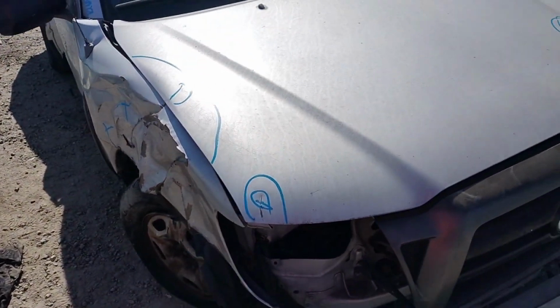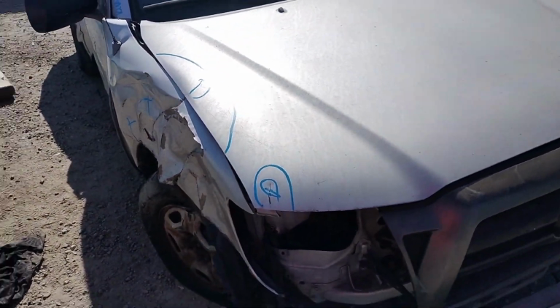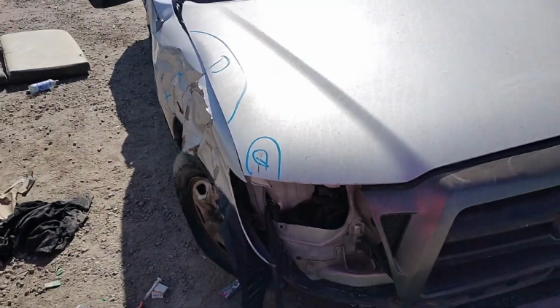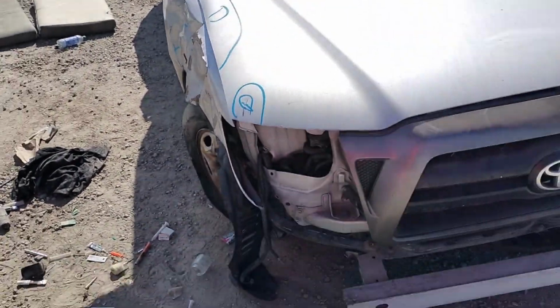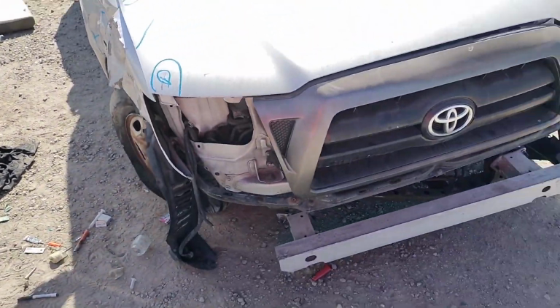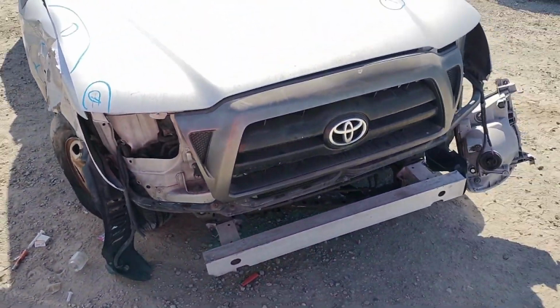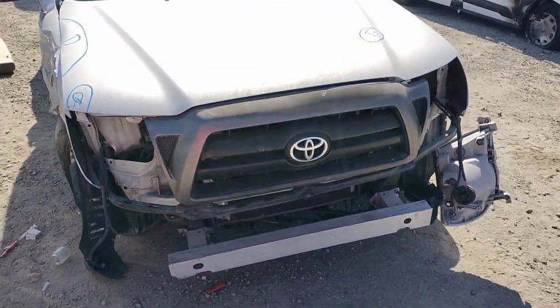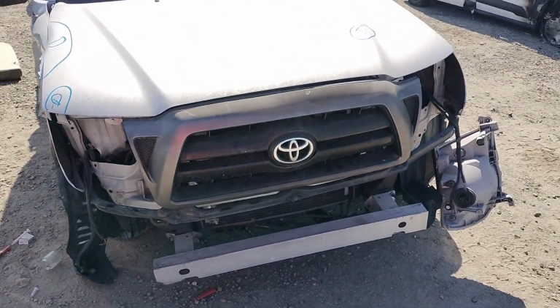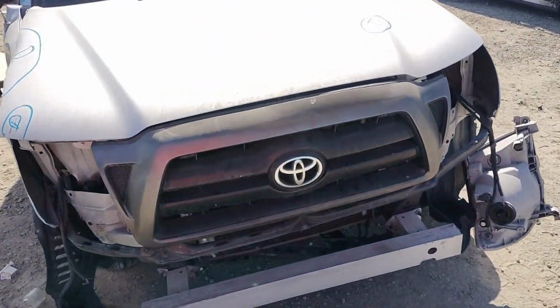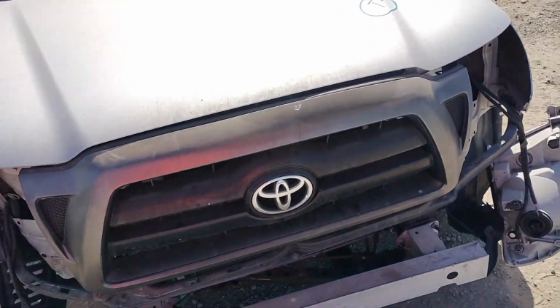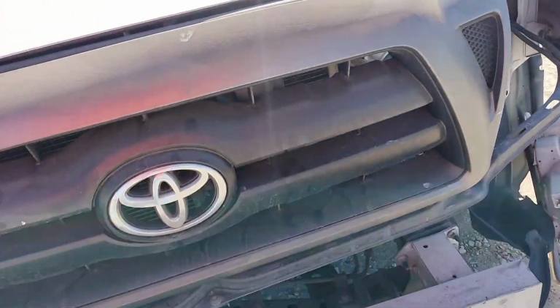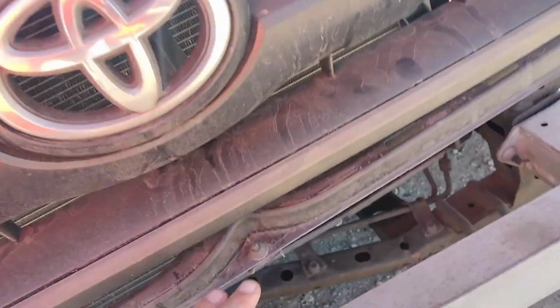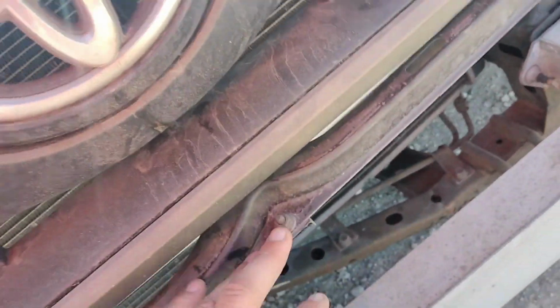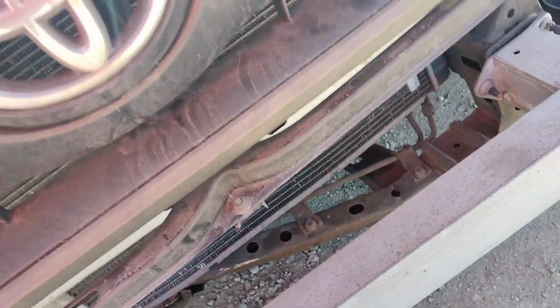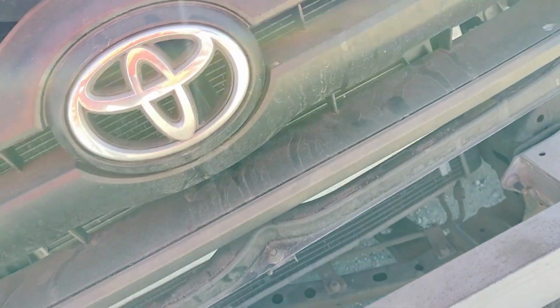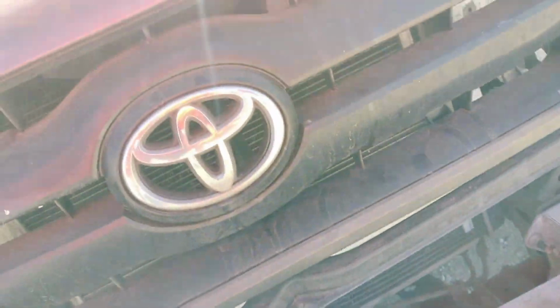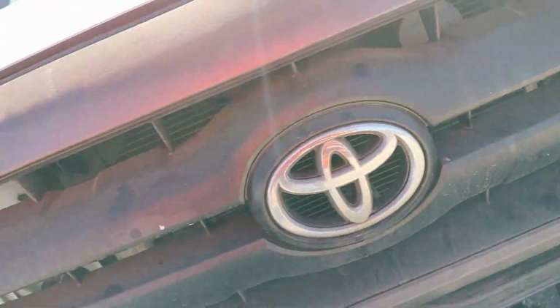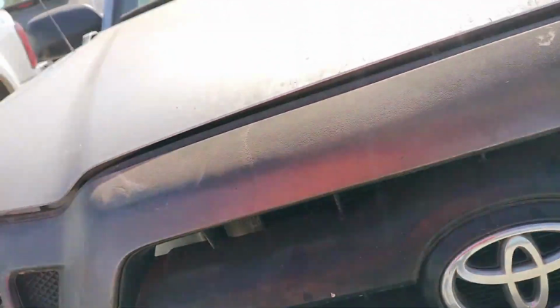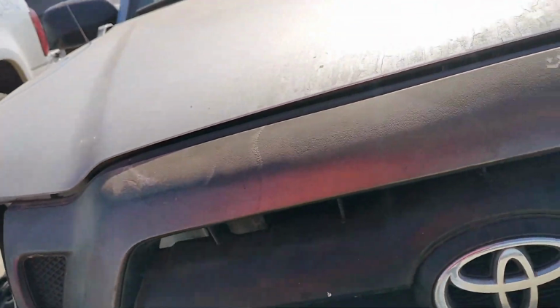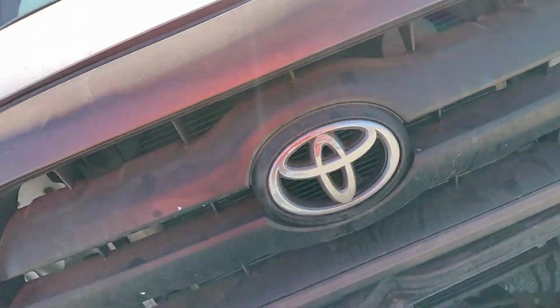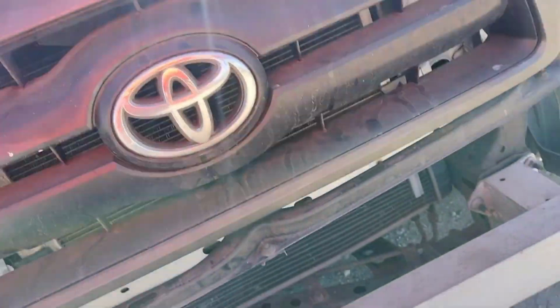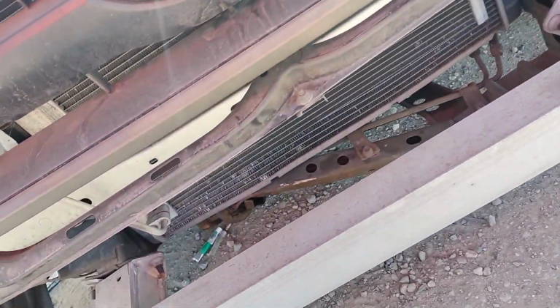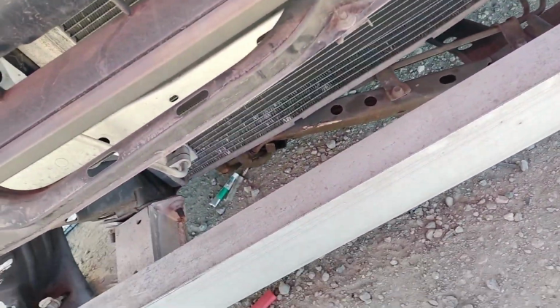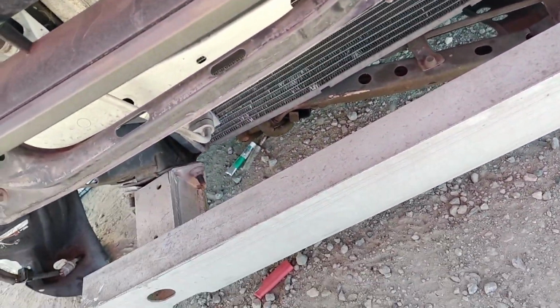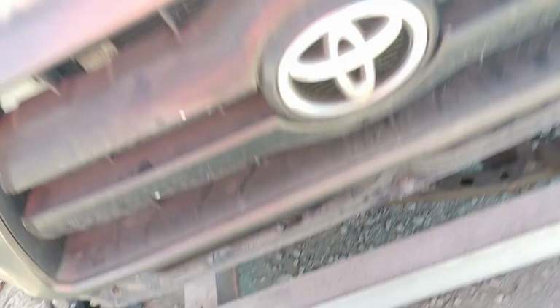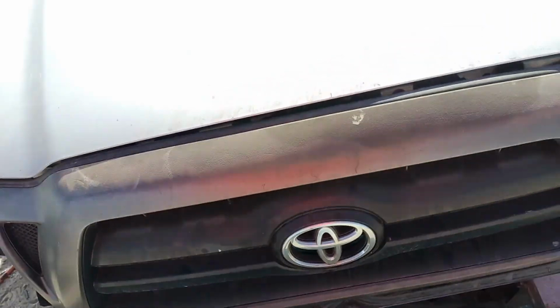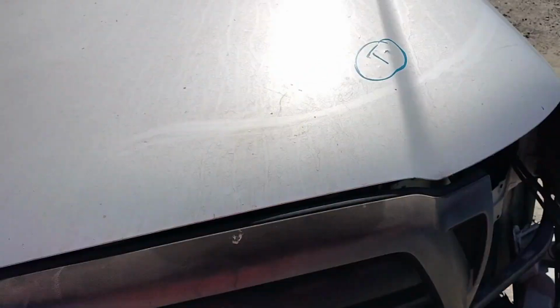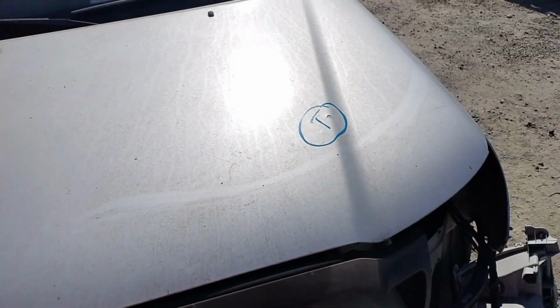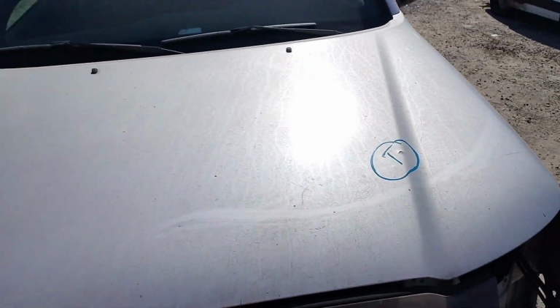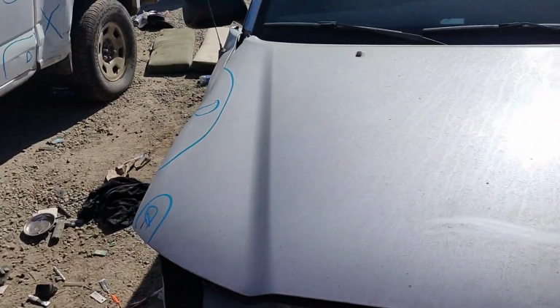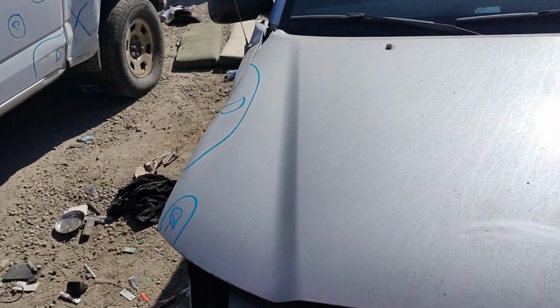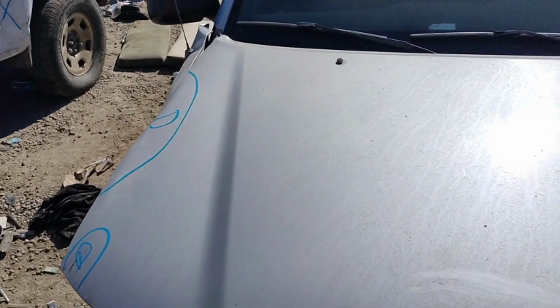You can see the bumper's no good. The radiator looks good. The radiator core support is bent a little bit. The hood's got some paint problems and some dents.